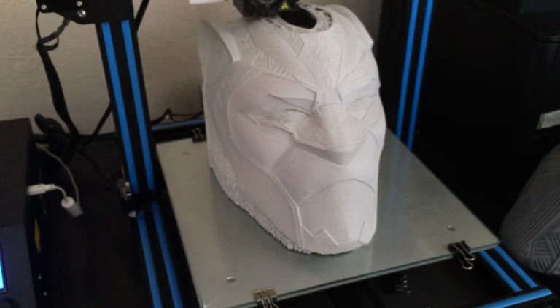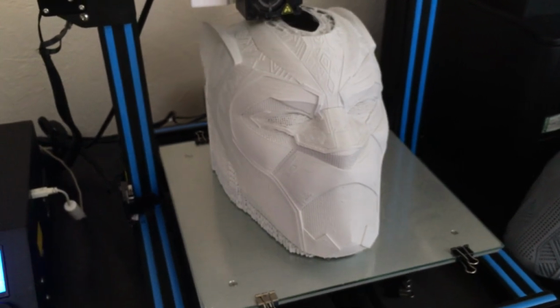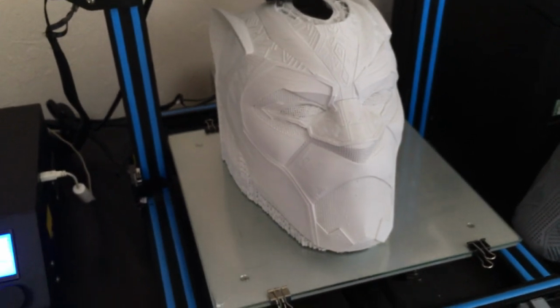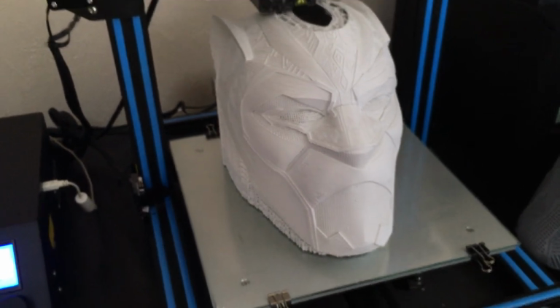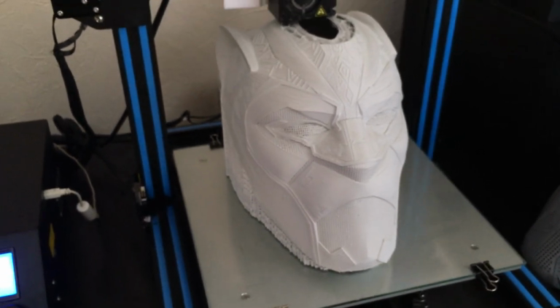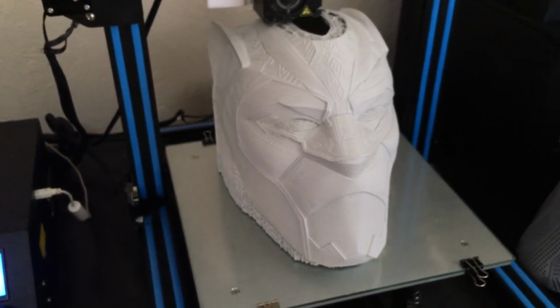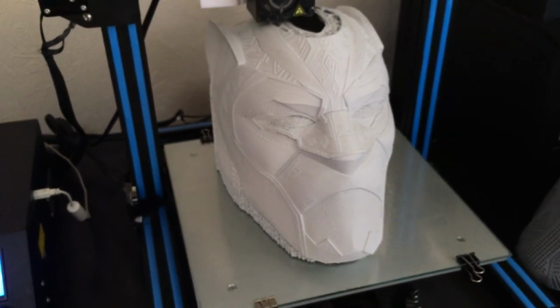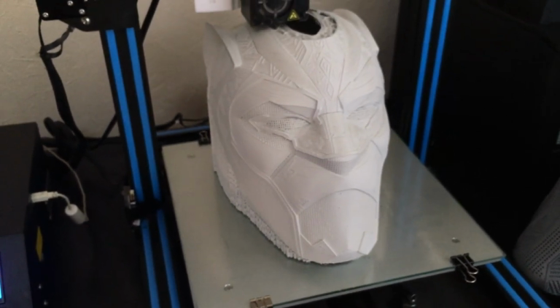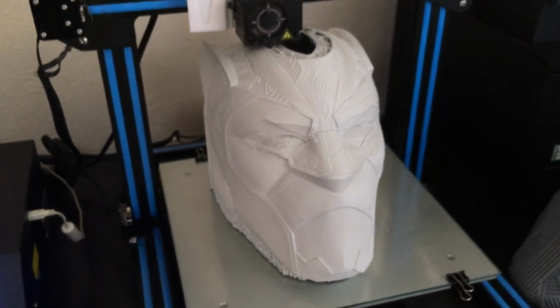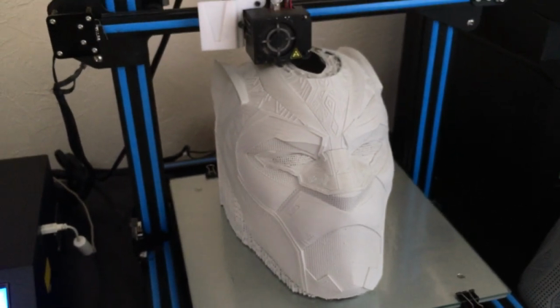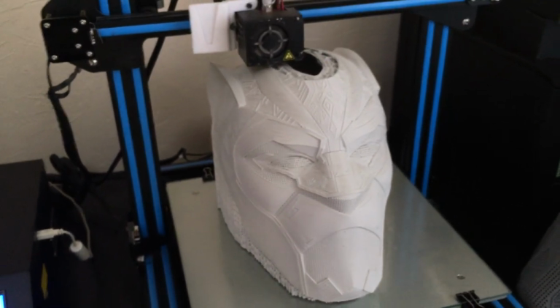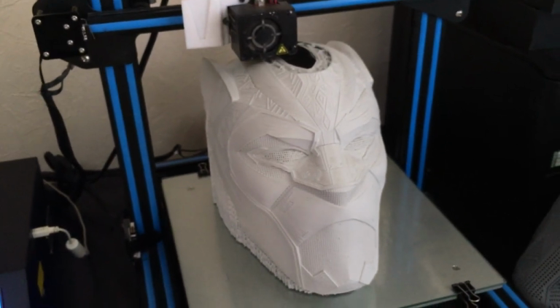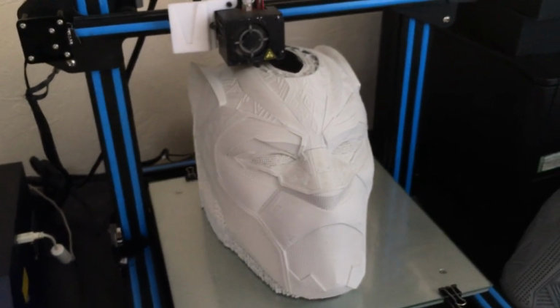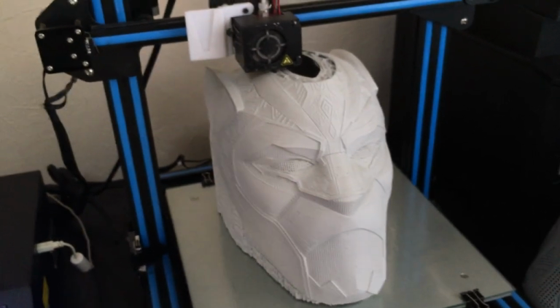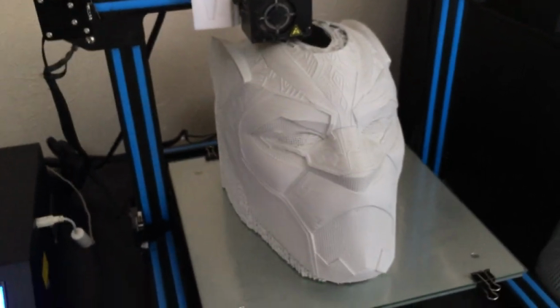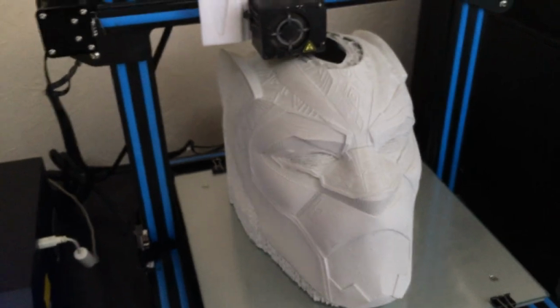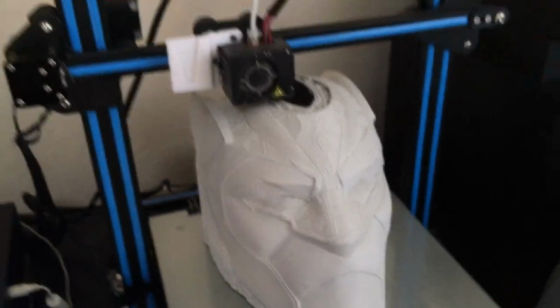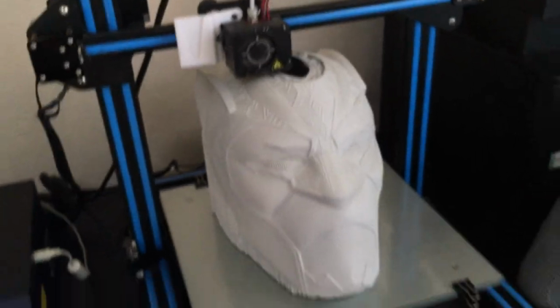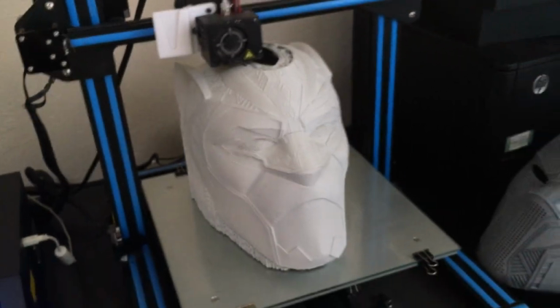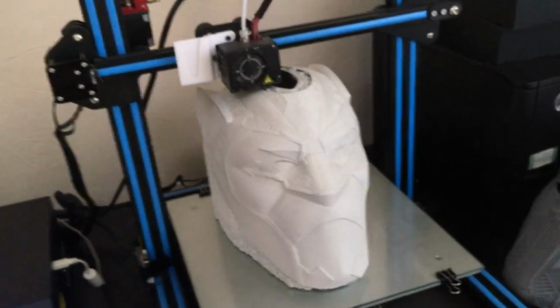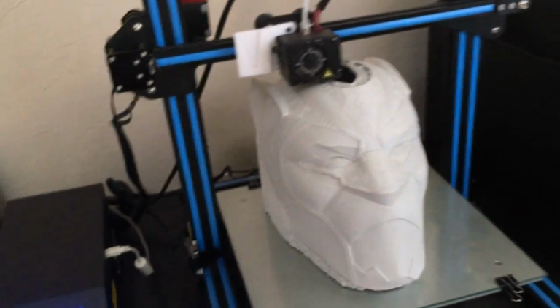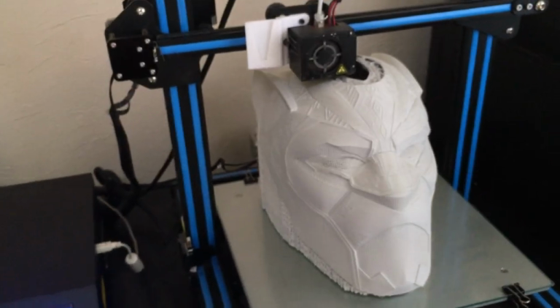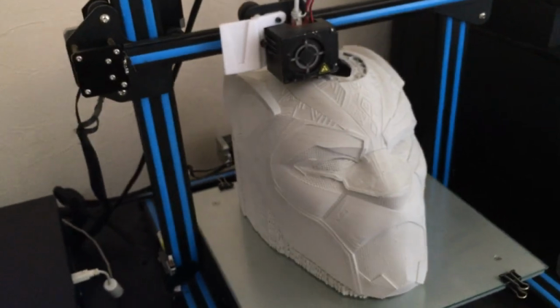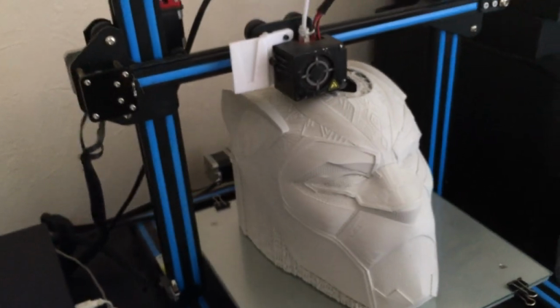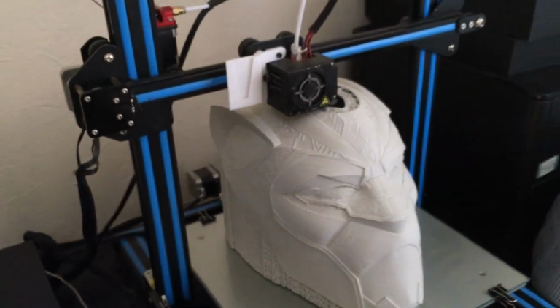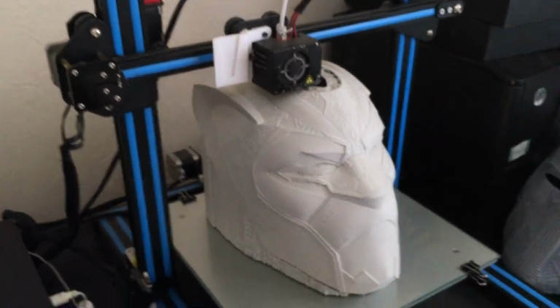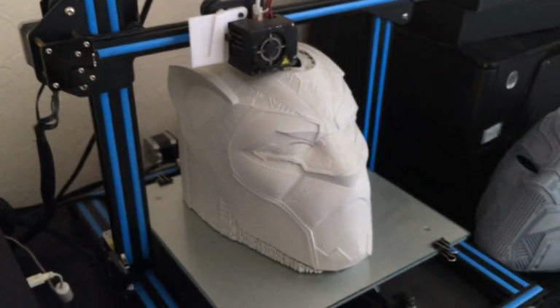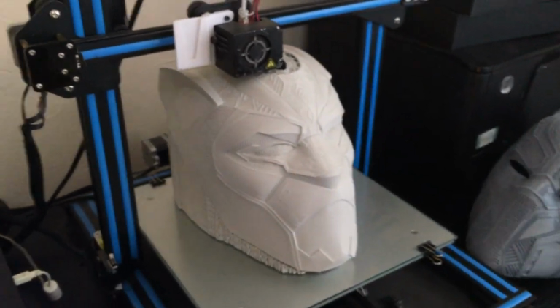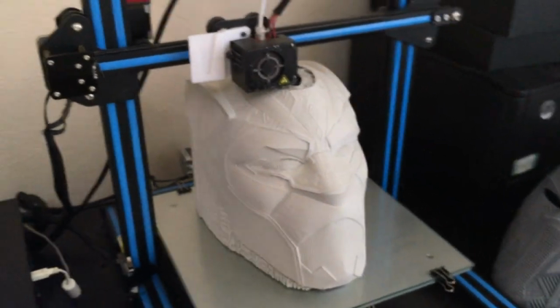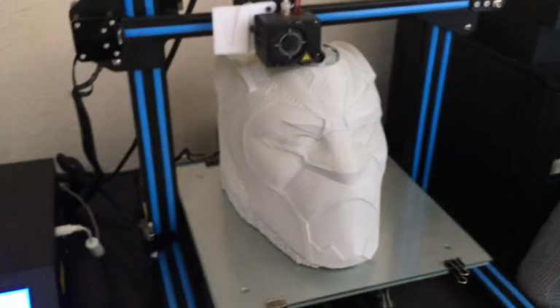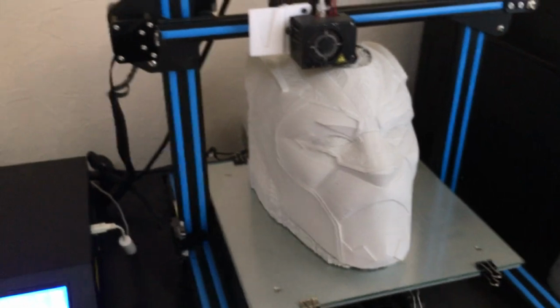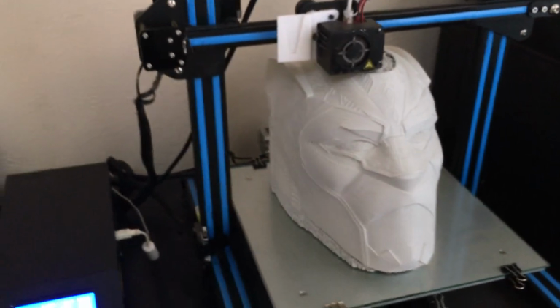This is what I basically do when I'm streaming. The only reason I stream is because I'm always printing or I'm using my CNC. I can't tend to stream whilst using my CNC because it's a bit noisy.